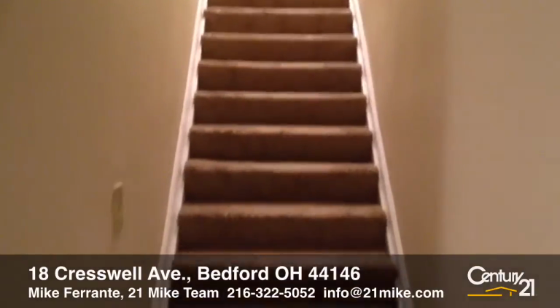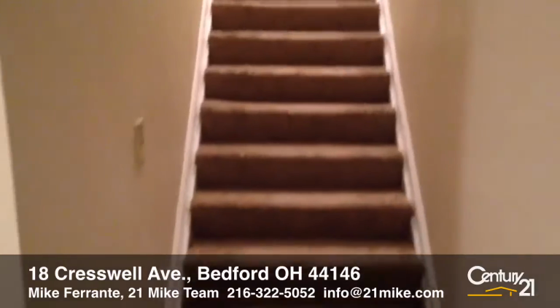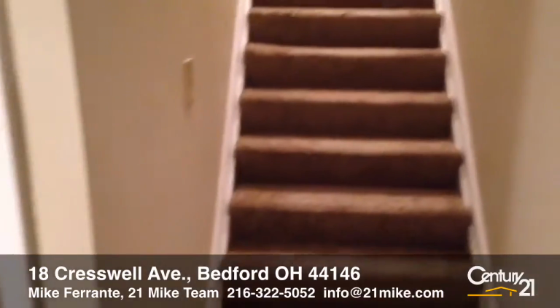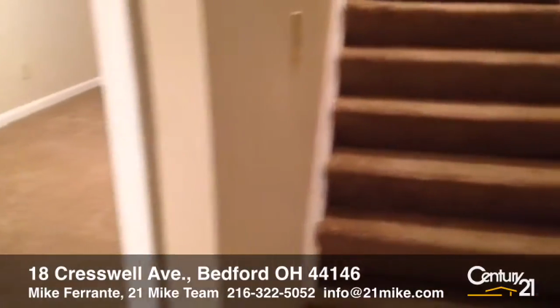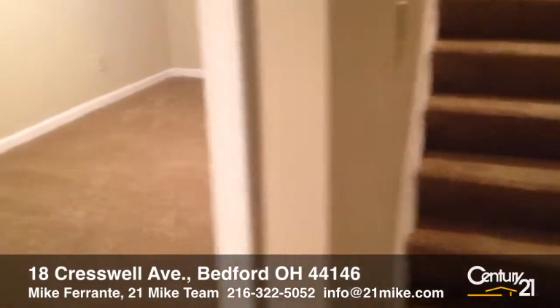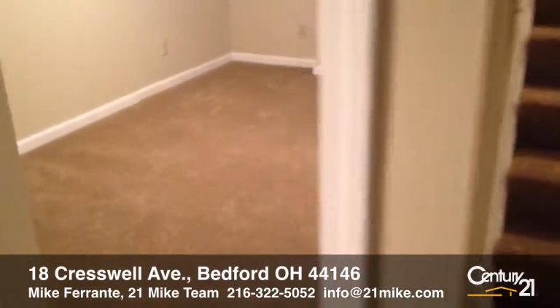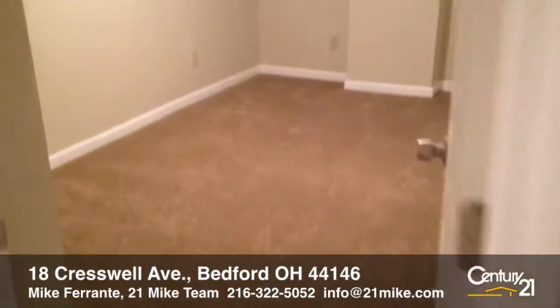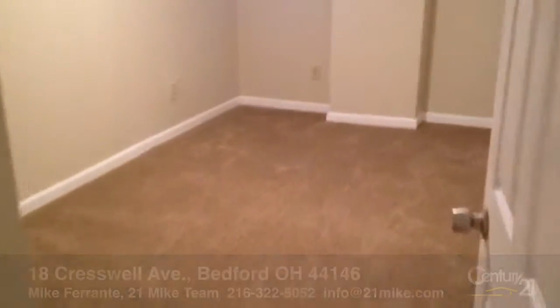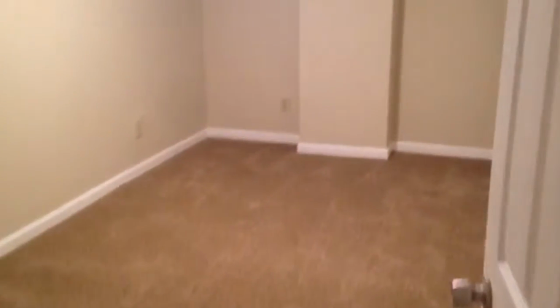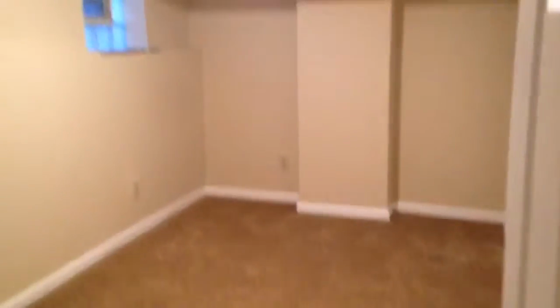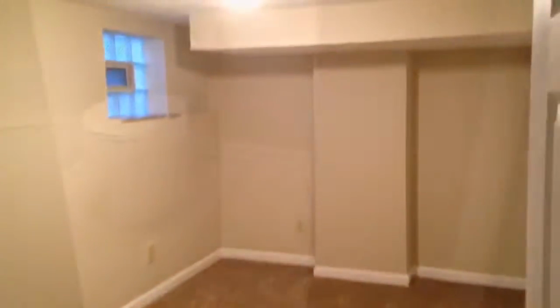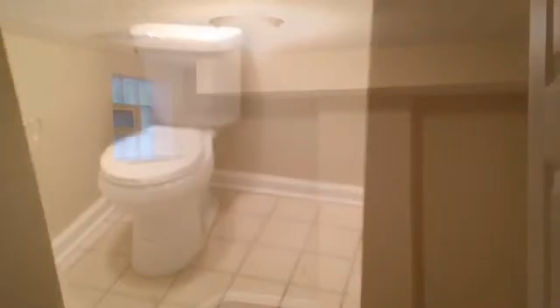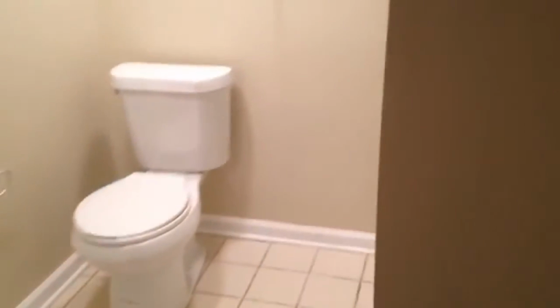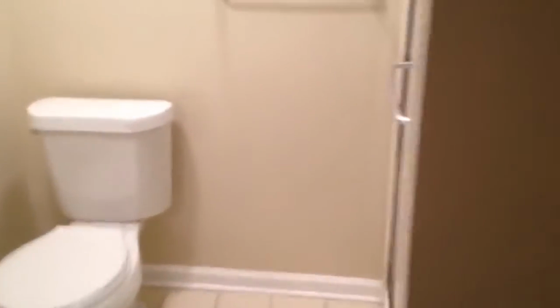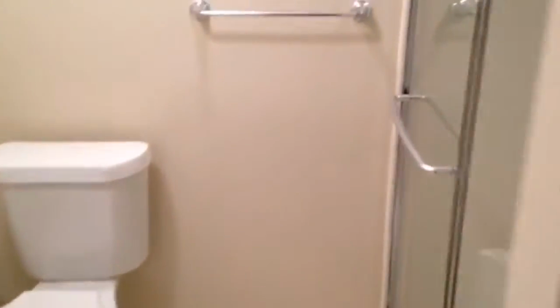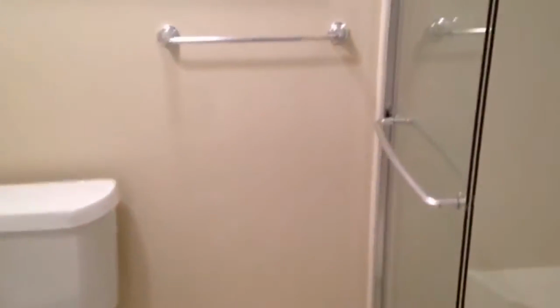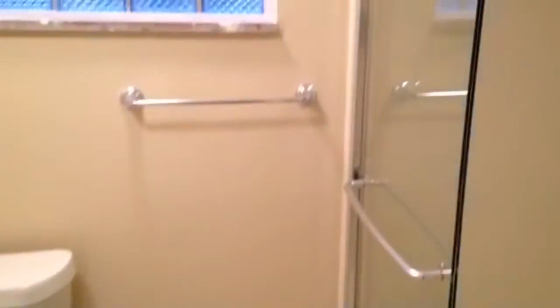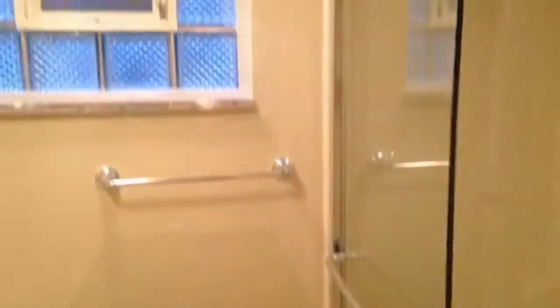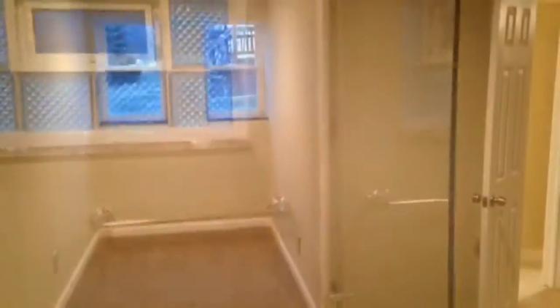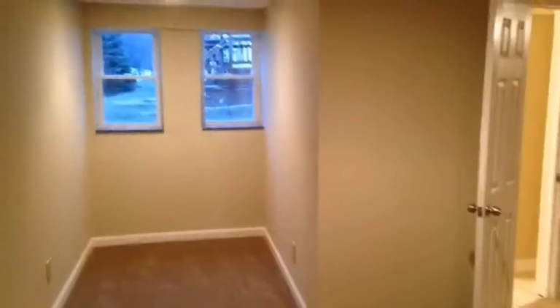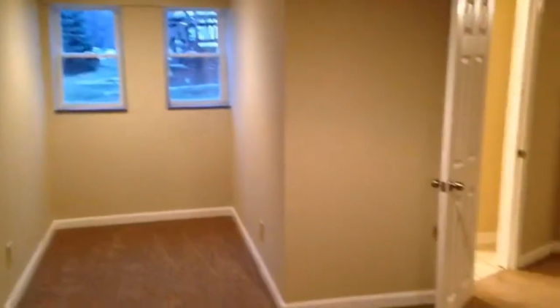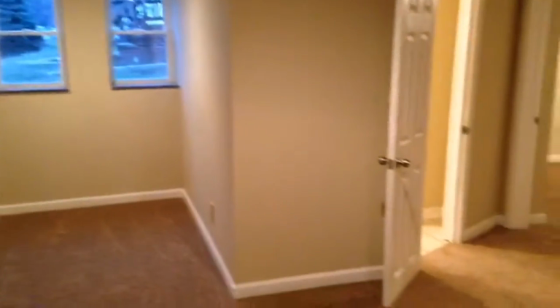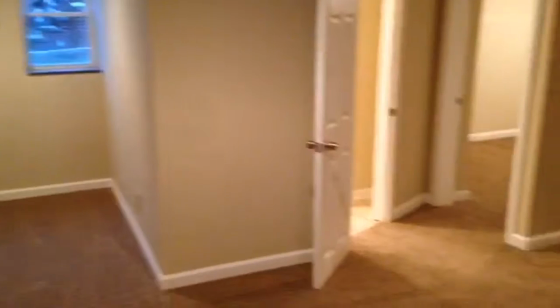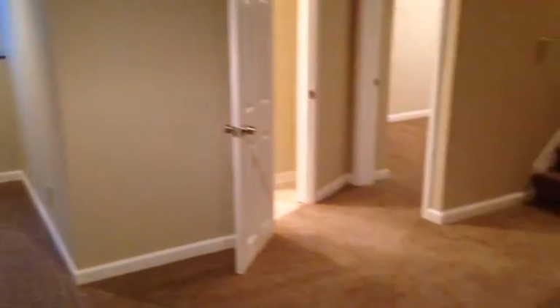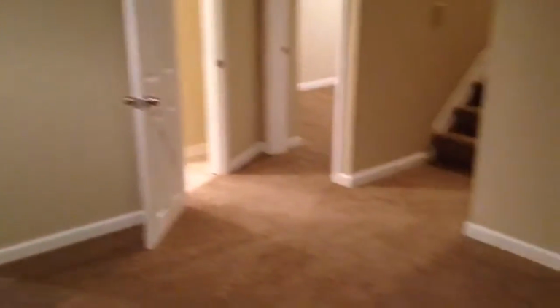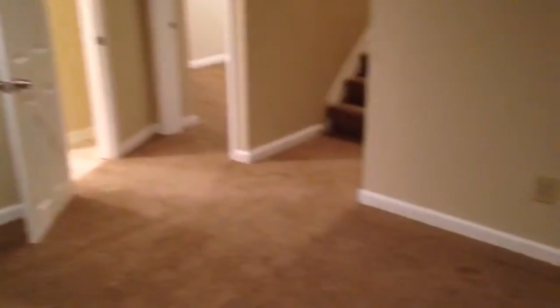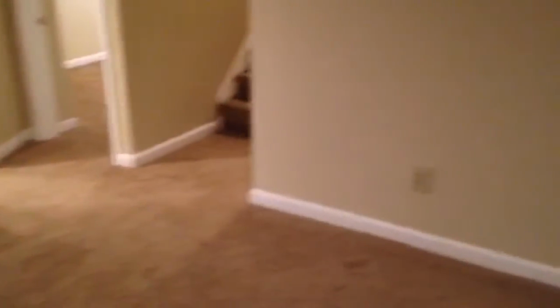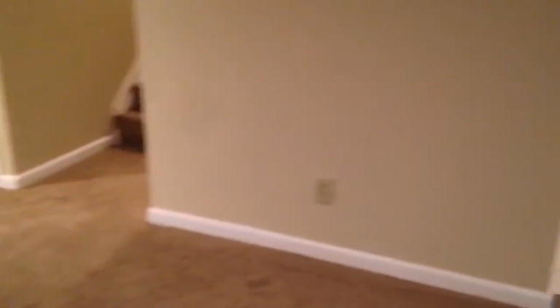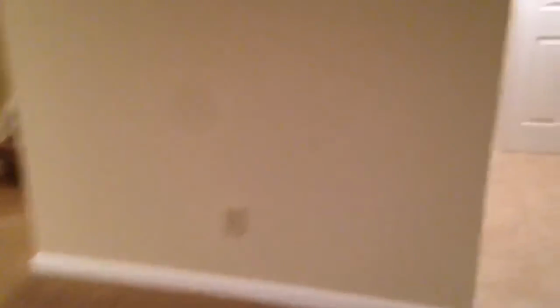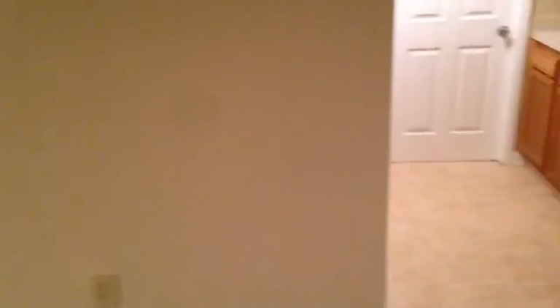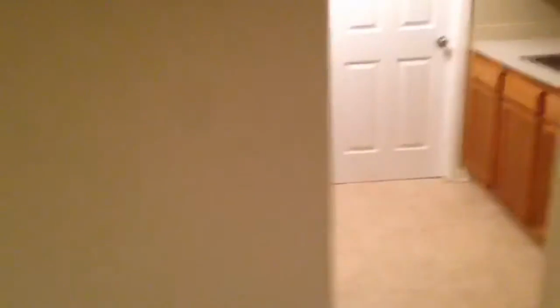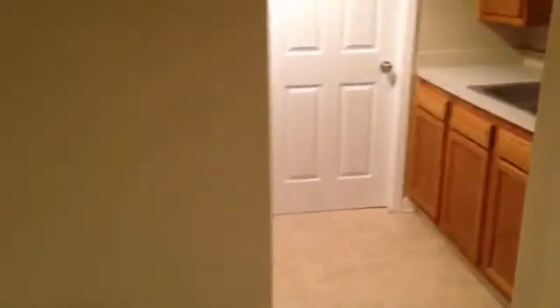The walkout basement has another bedroom, living area, and full bath — would be a great teen suite or in-law suite. Here's the third full bath, completely updated. Again, brand new carpet and vinyl windows throughout. And there's a look at that second kitchen.